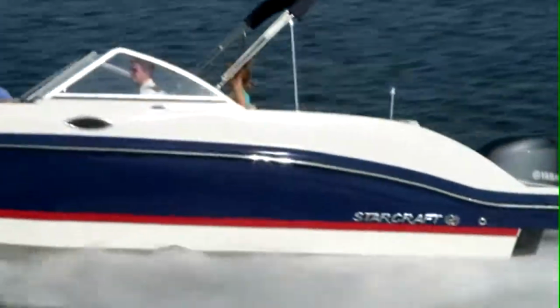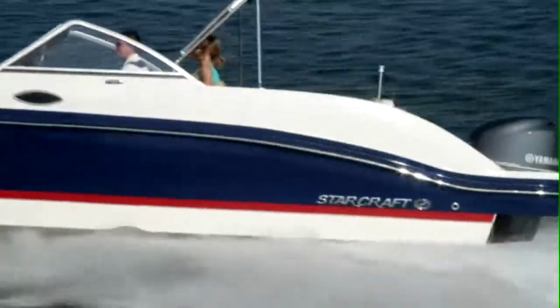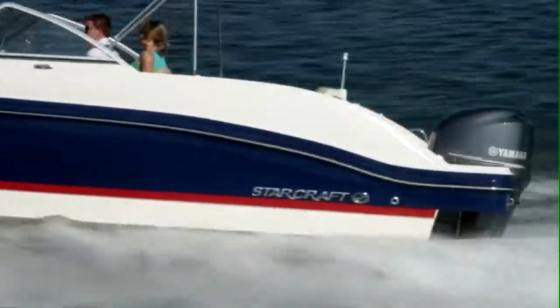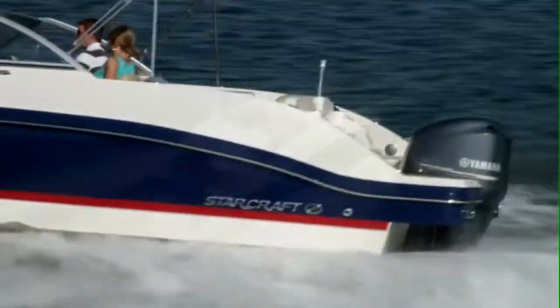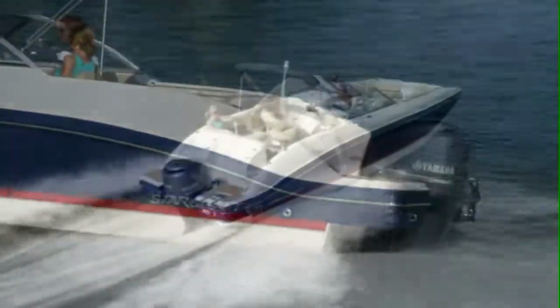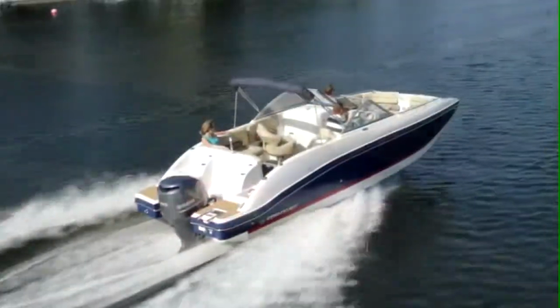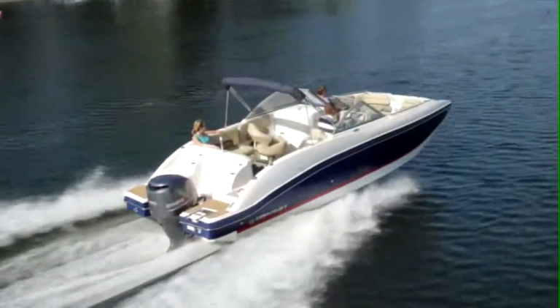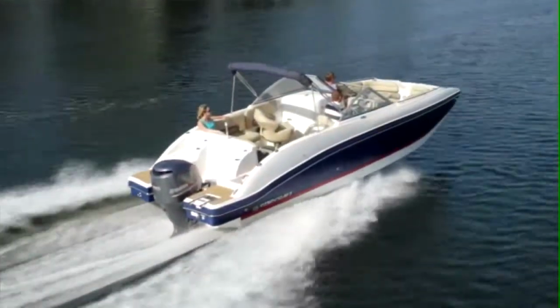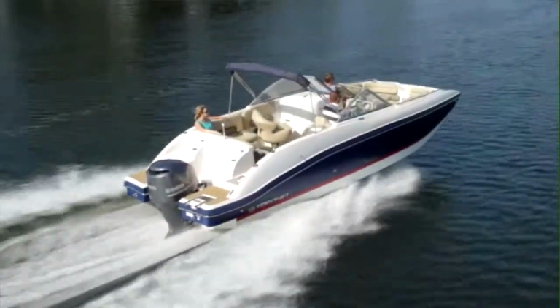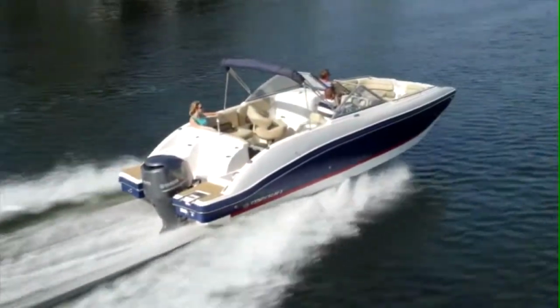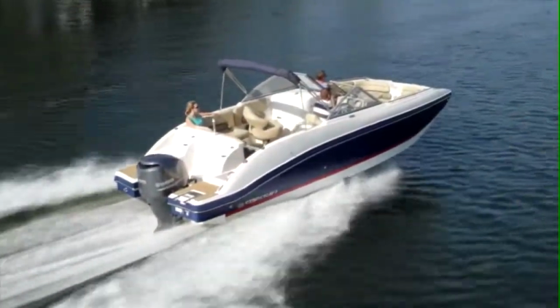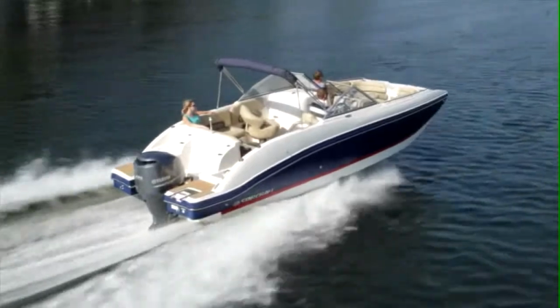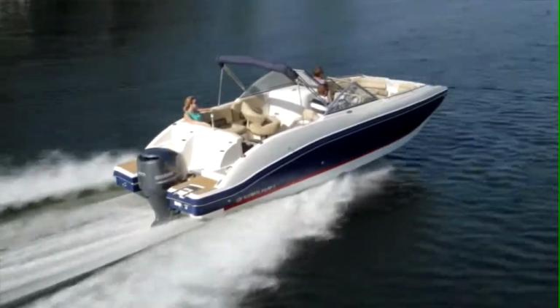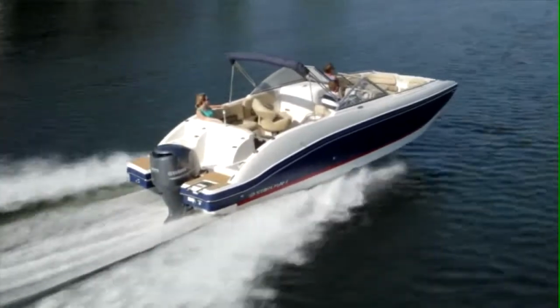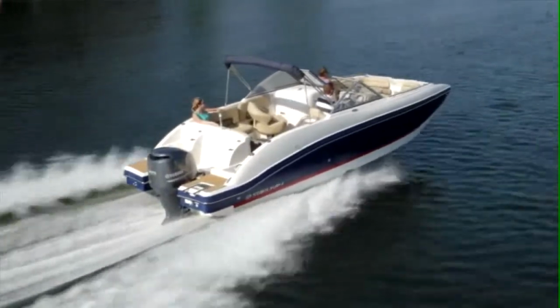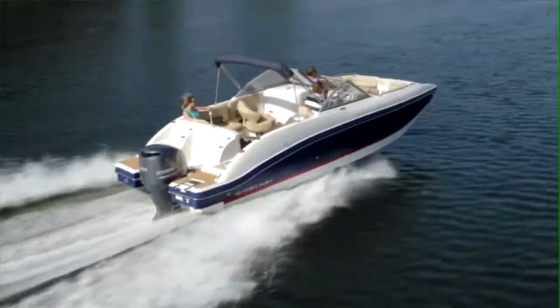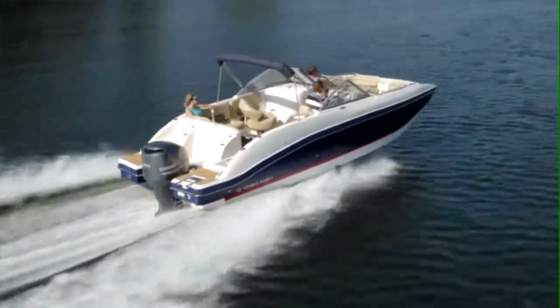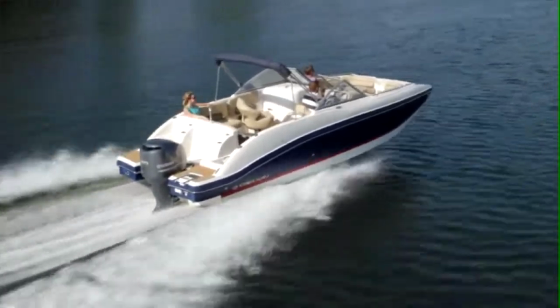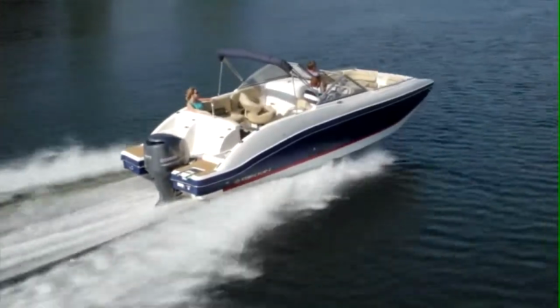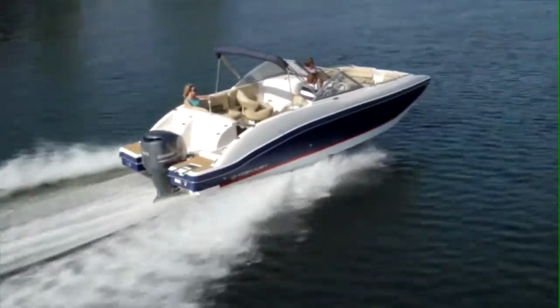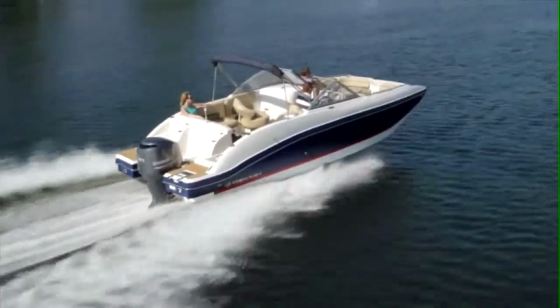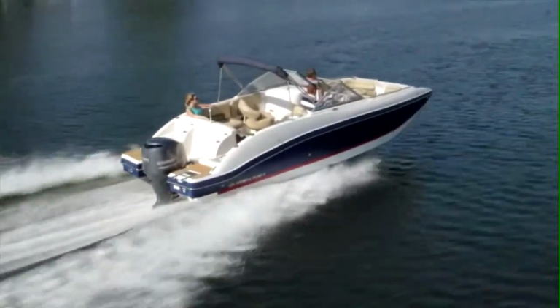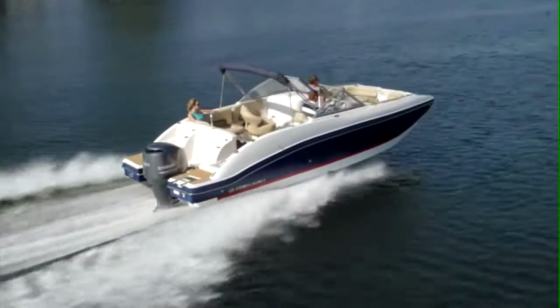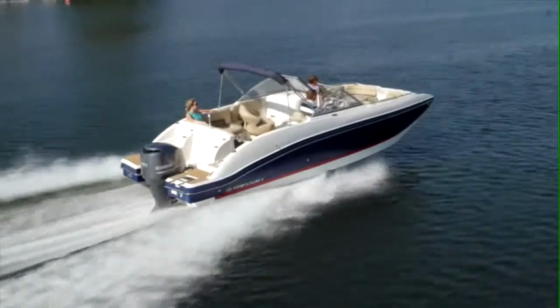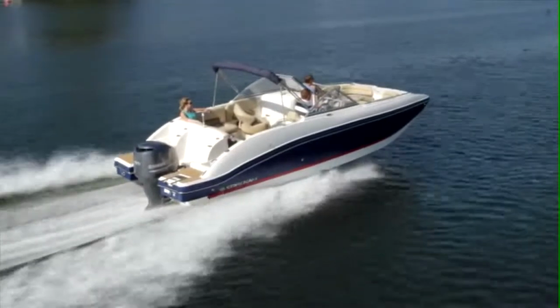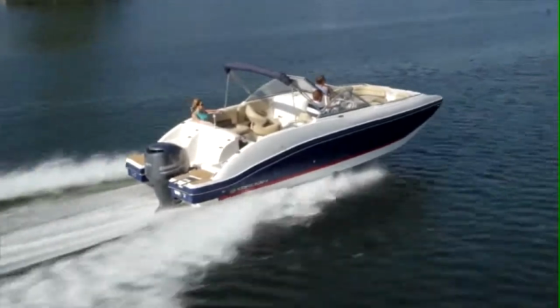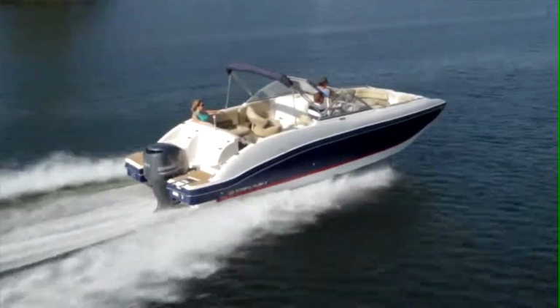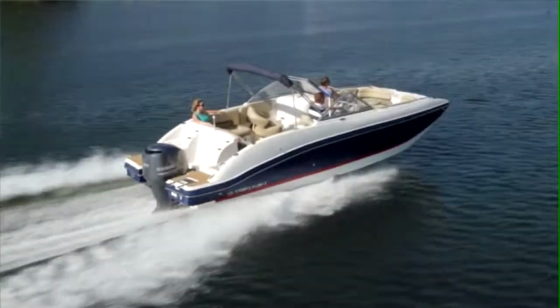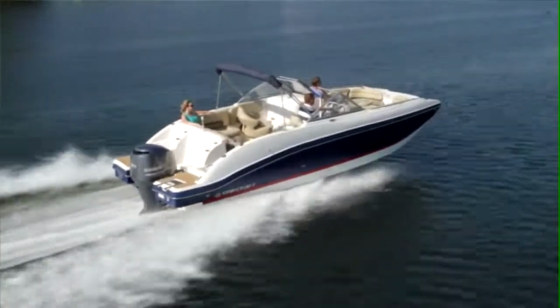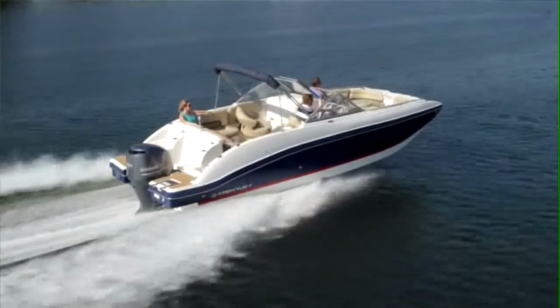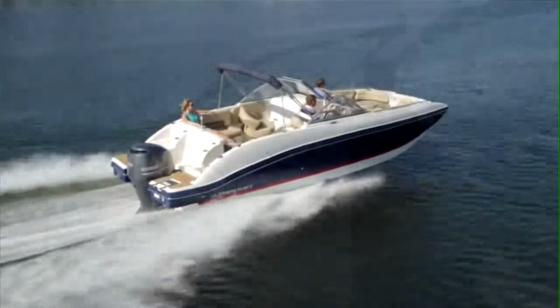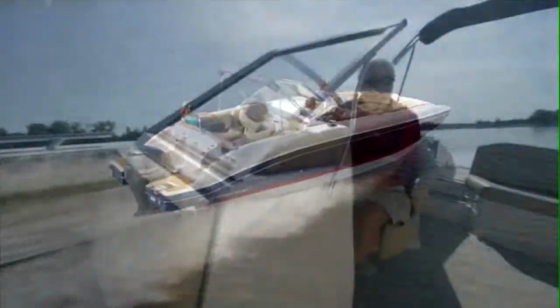This is a great all-purpose ski boat. You can do a little fishing, anything you want. It really corners well — we just kept cranking this thing and it kept us doing smaller and smaller circles. Let's head back to the dock and check out some features.